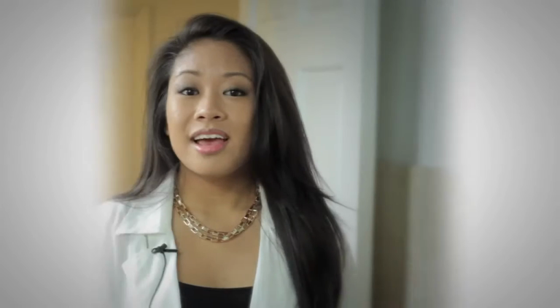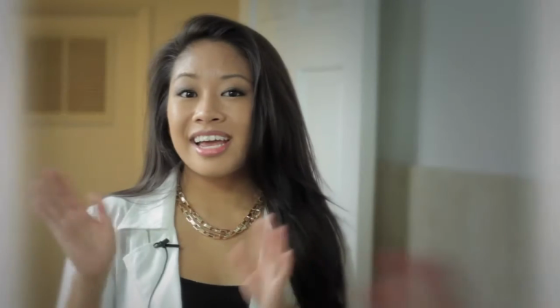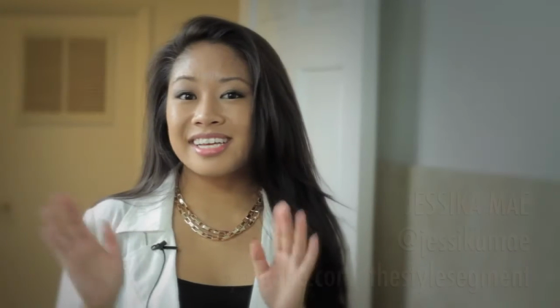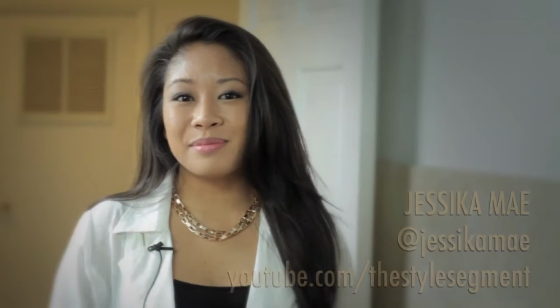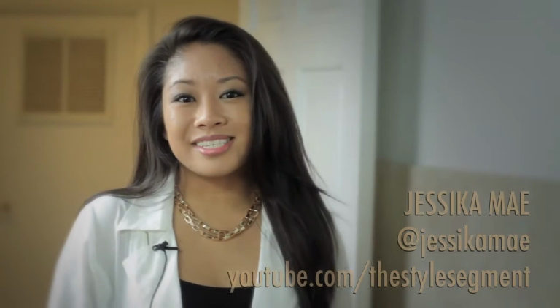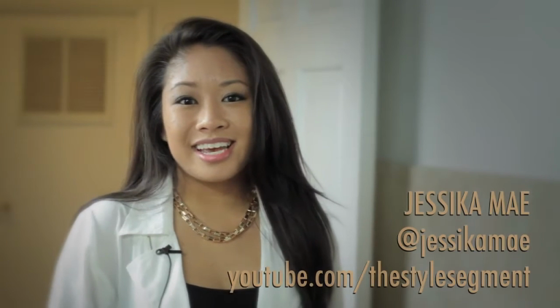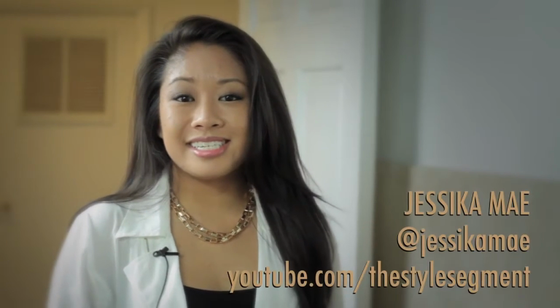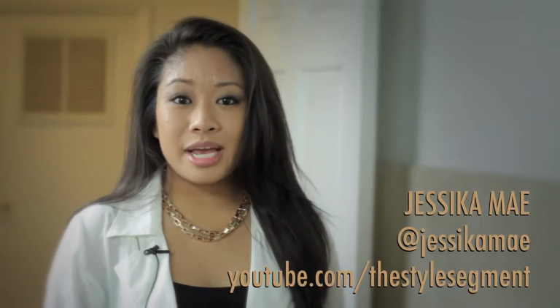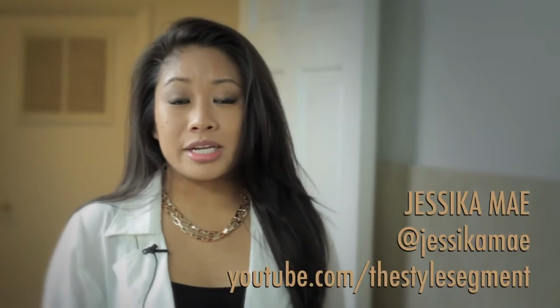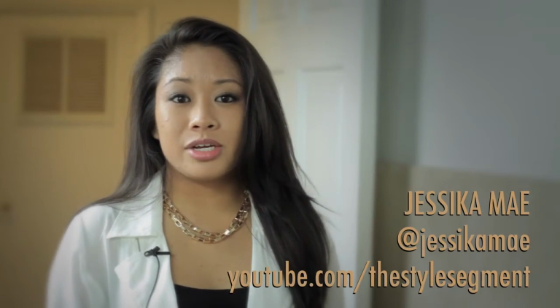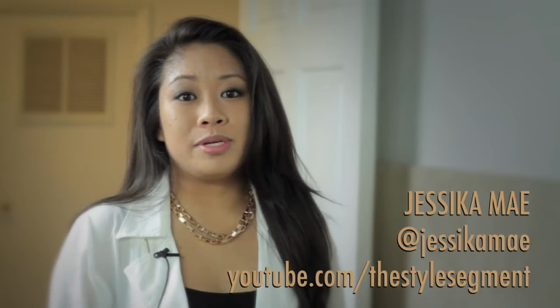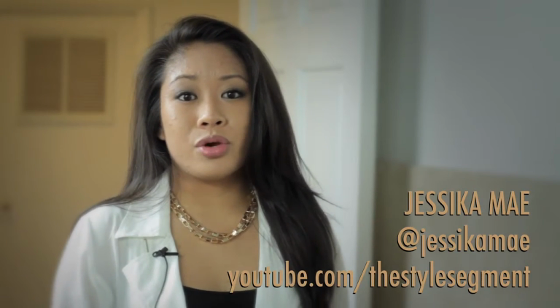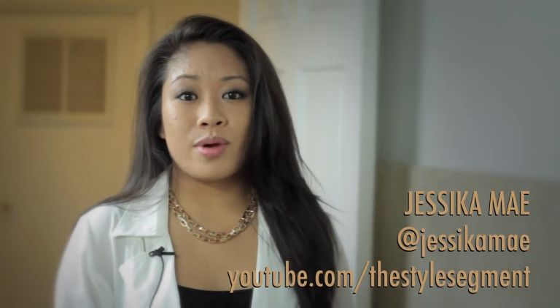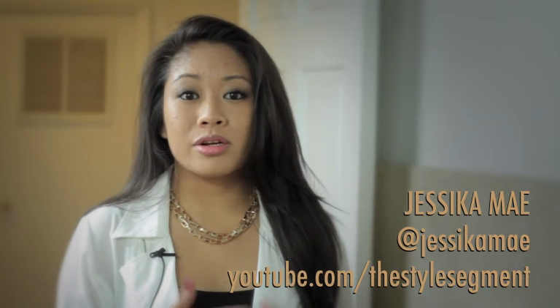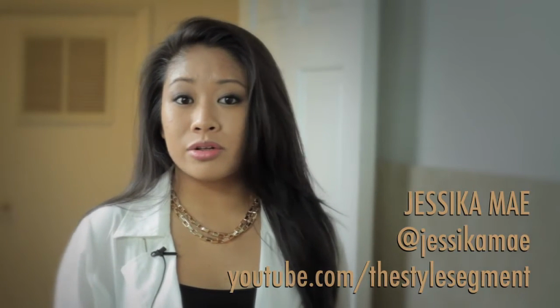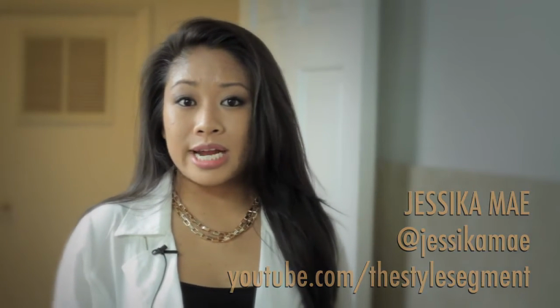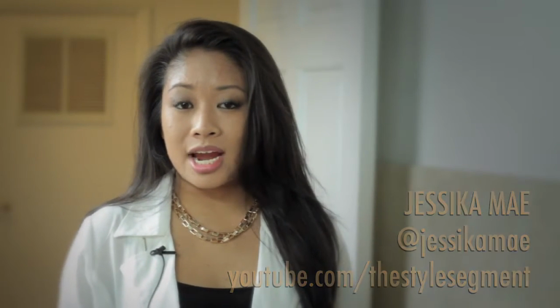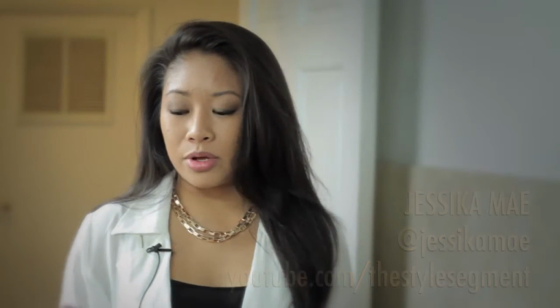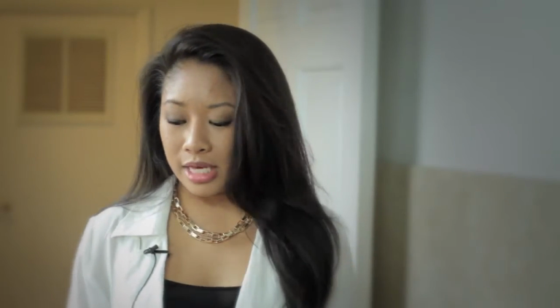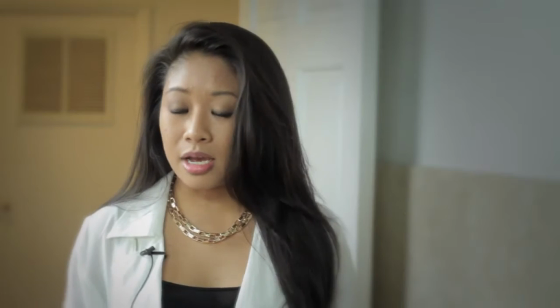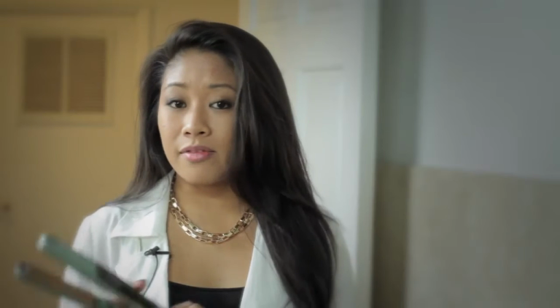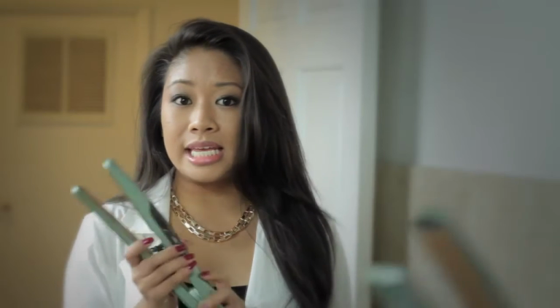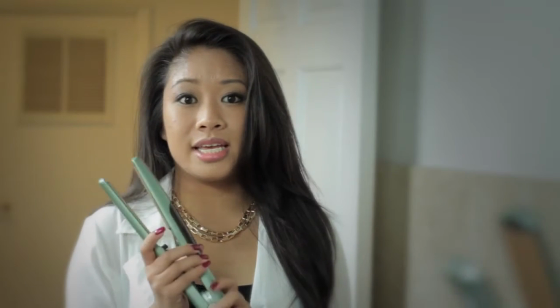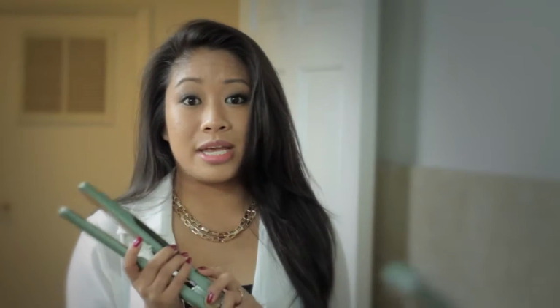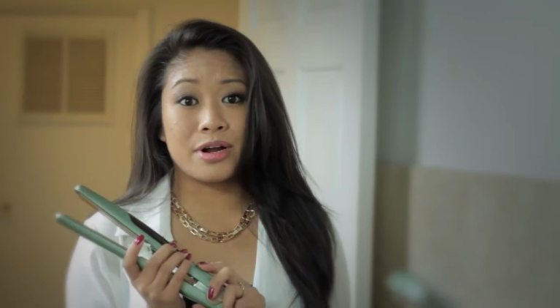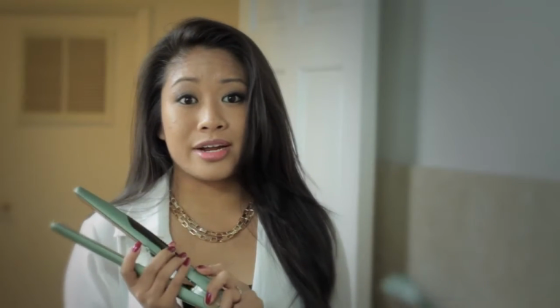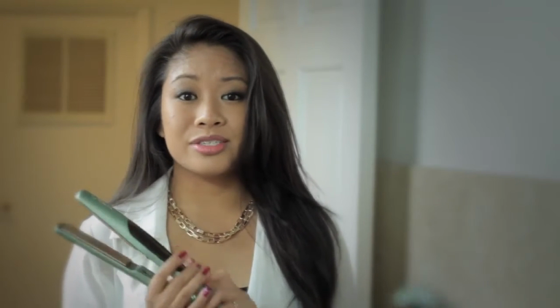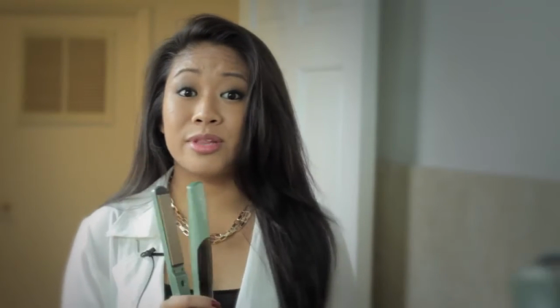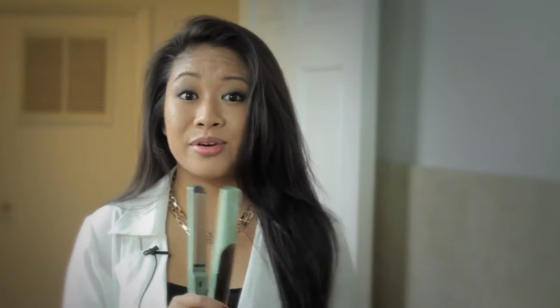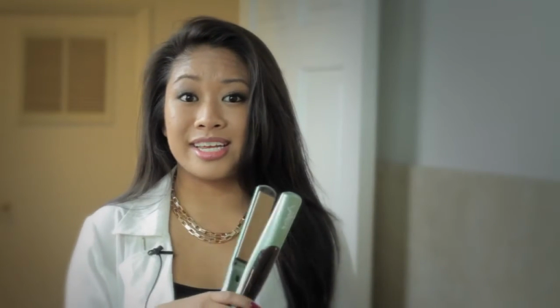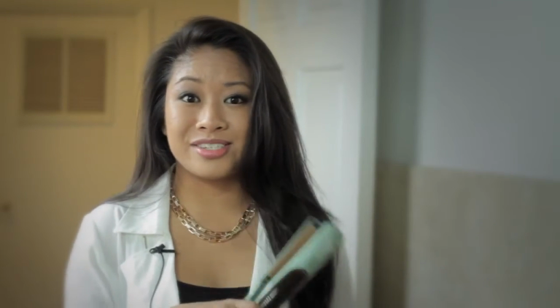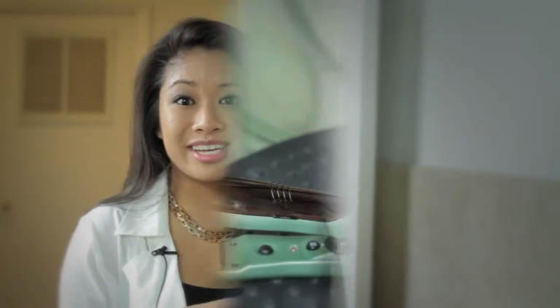Hi guys, I'm Jessica and today I'm actually going to be showing you how to curl your hair with the Agave Healing Vapor Iron. So let's go ahead and get started.